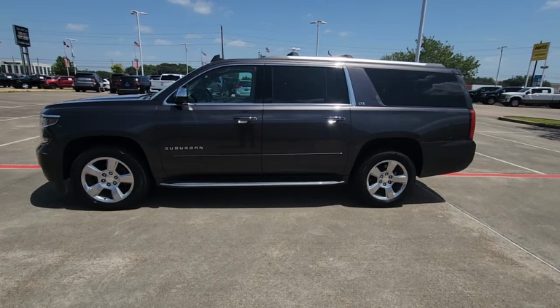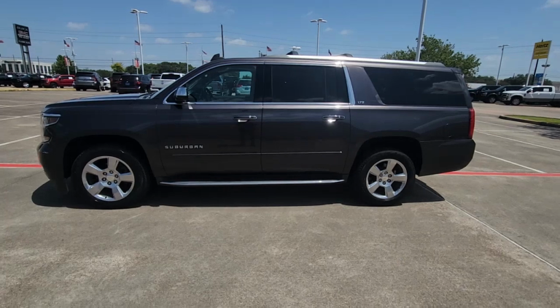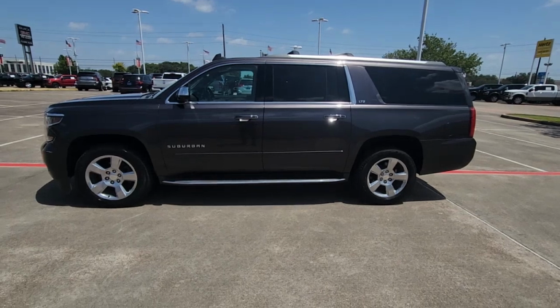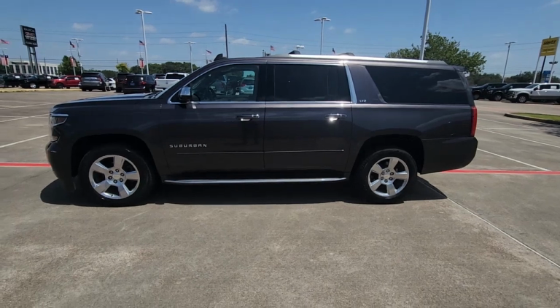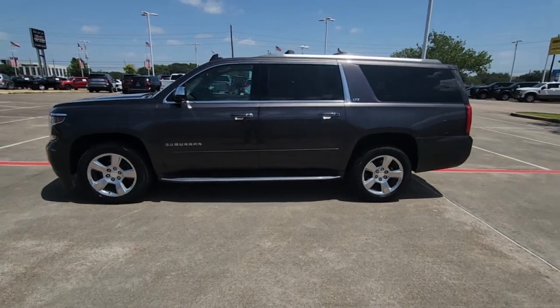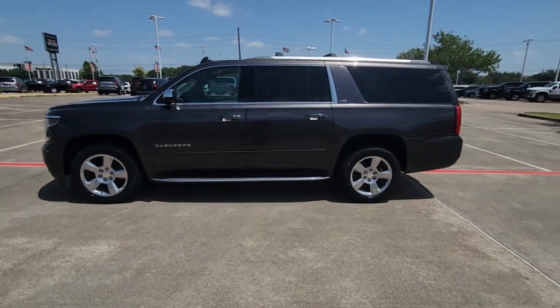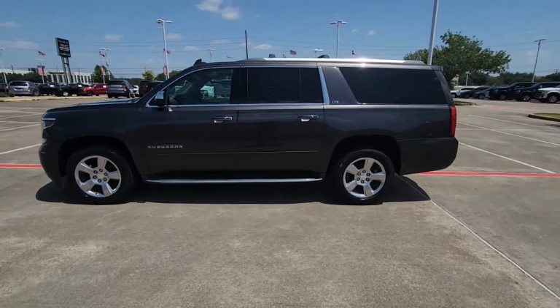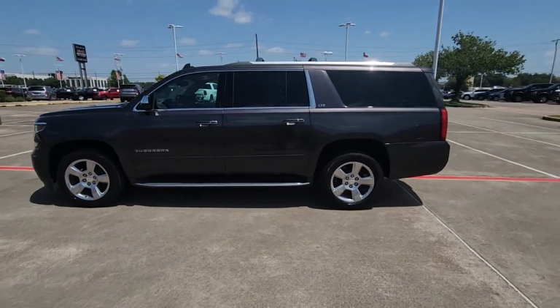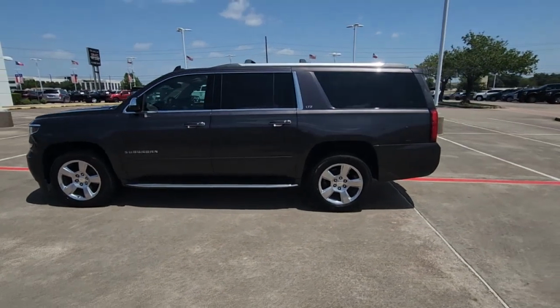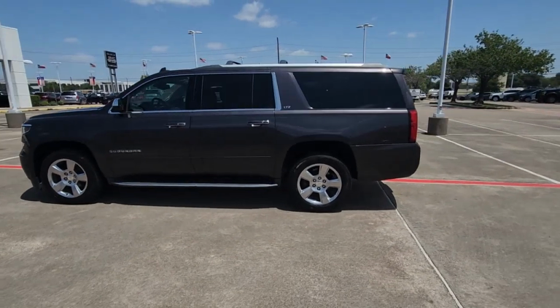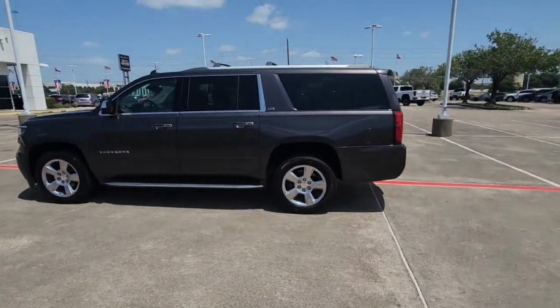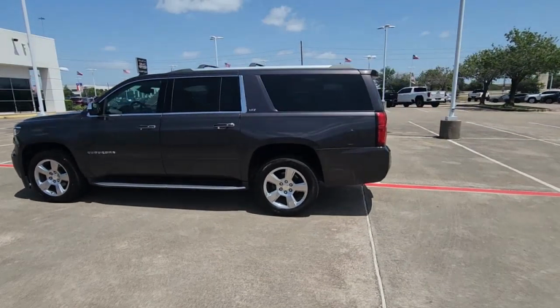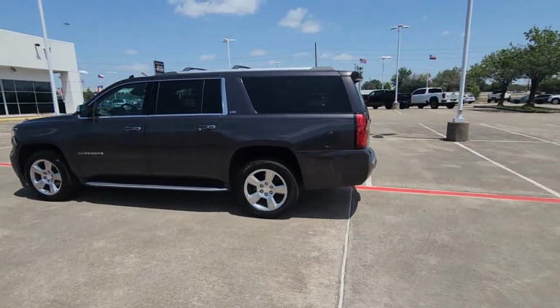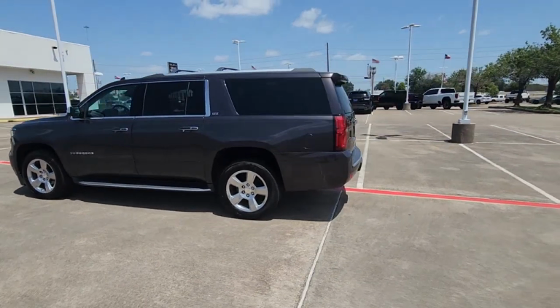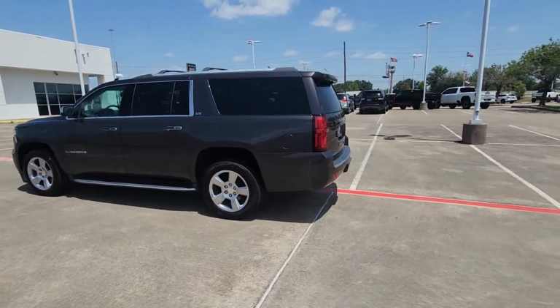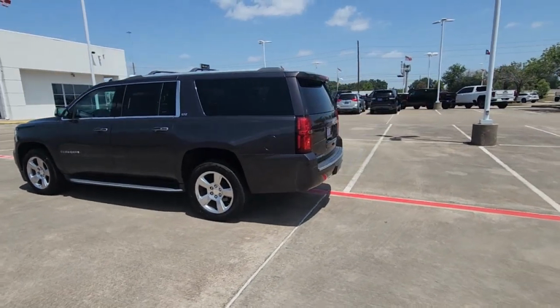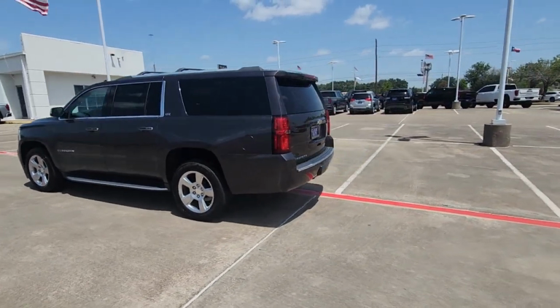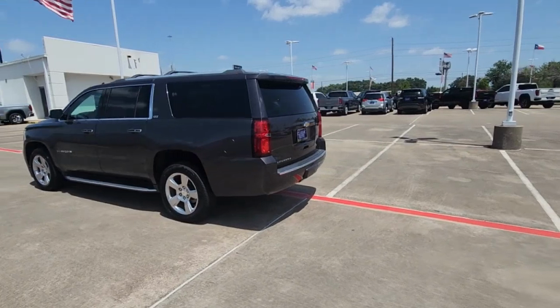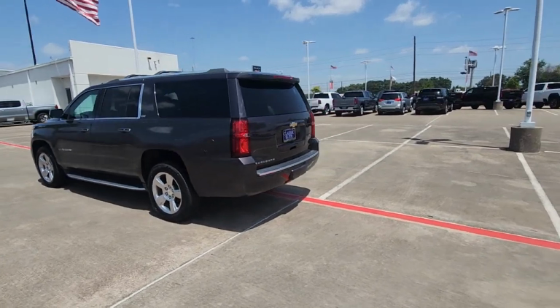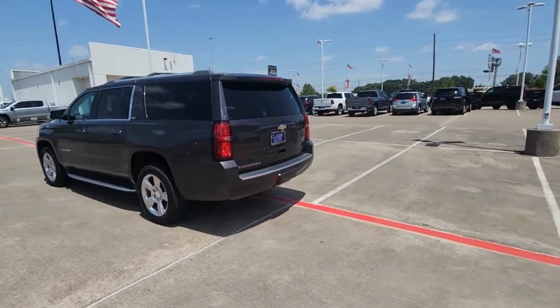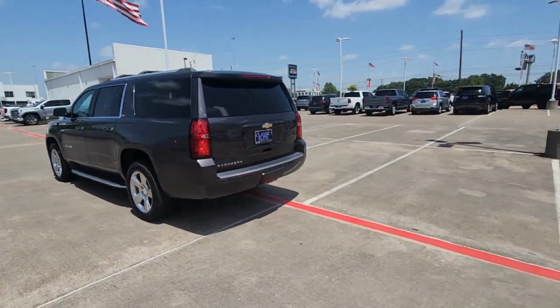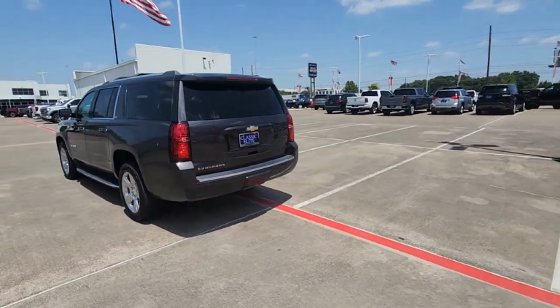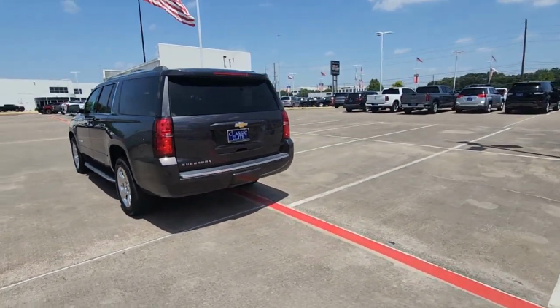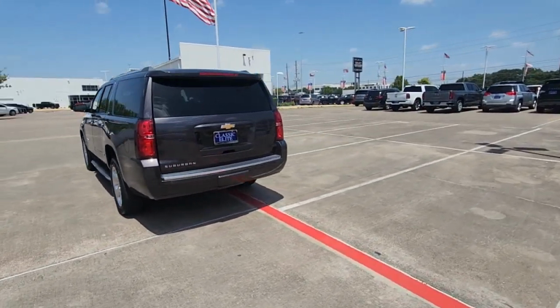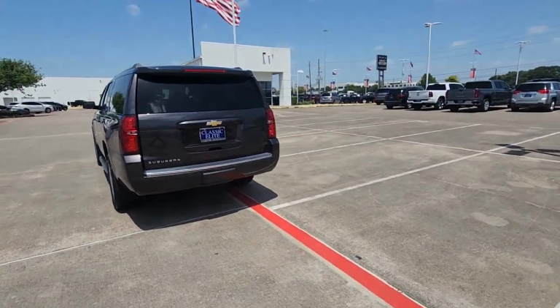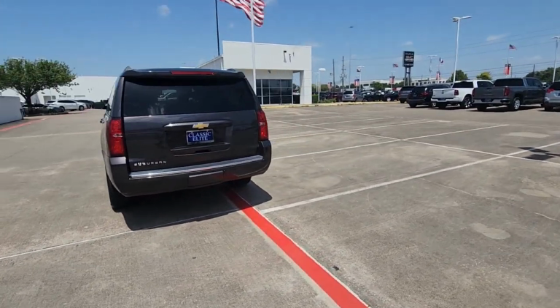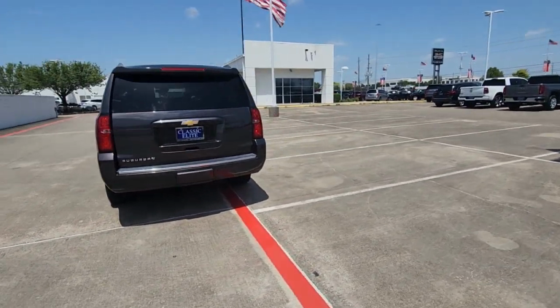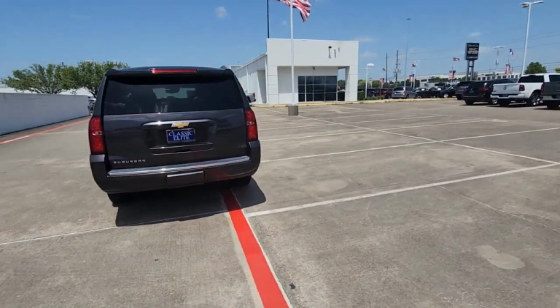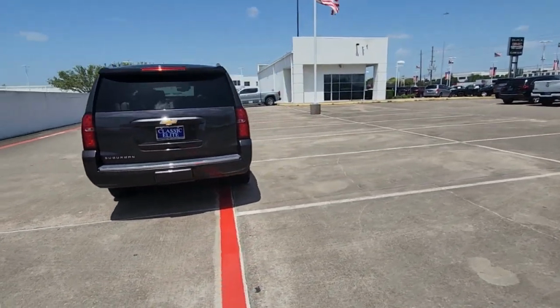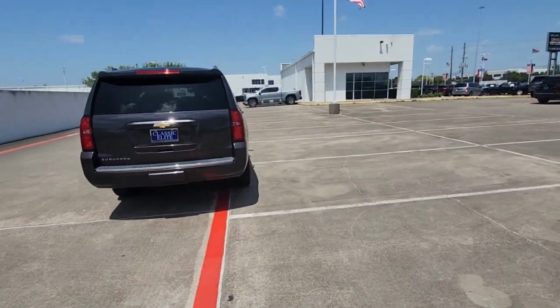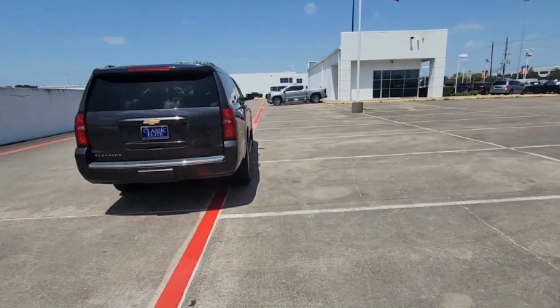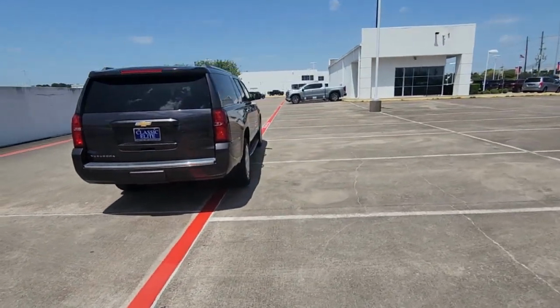Introducing the 2016 Chevrolet Suburban. This vehicle is an outstanding buy with fewer than 110,000 miles on the odometer.